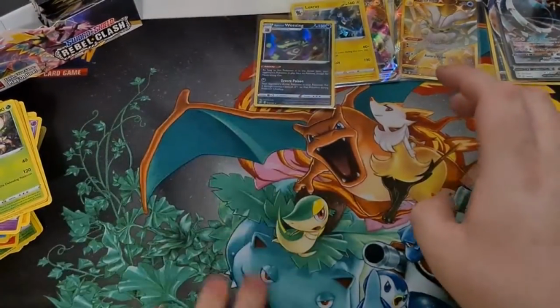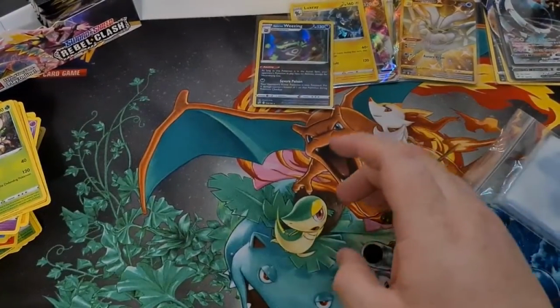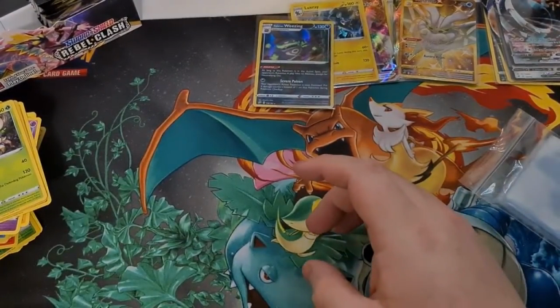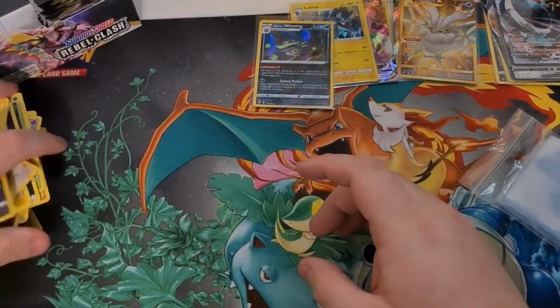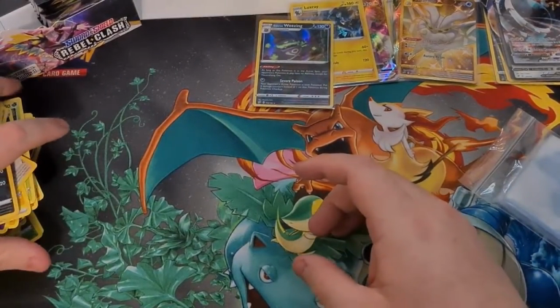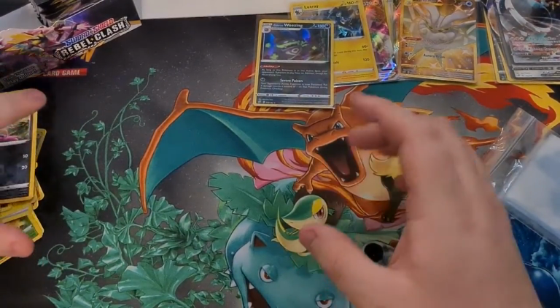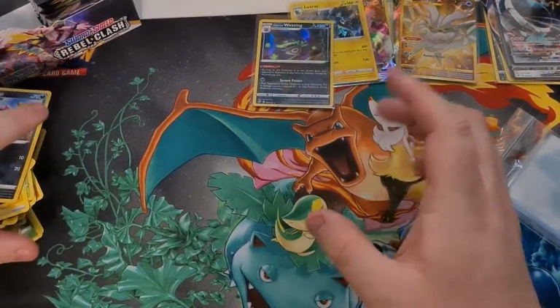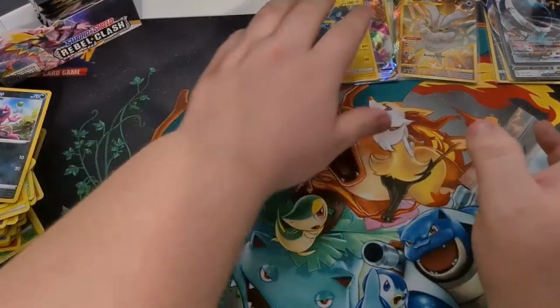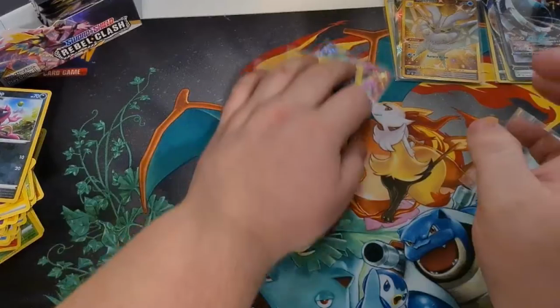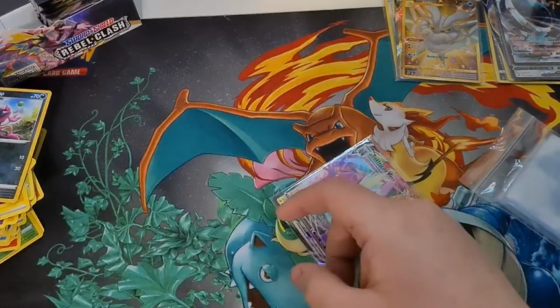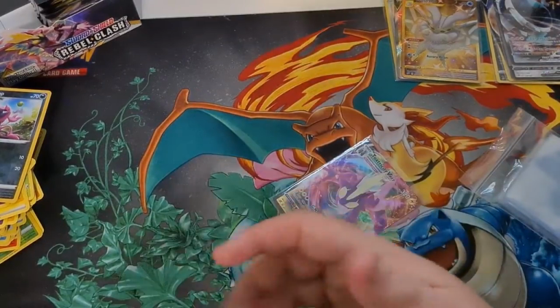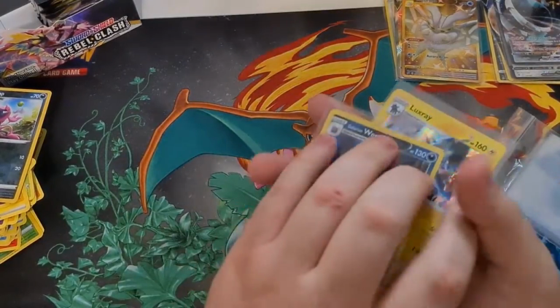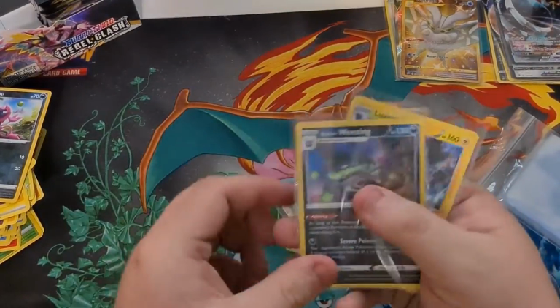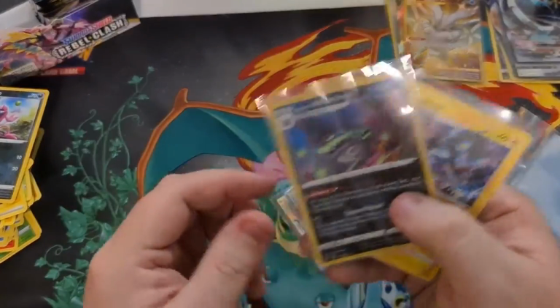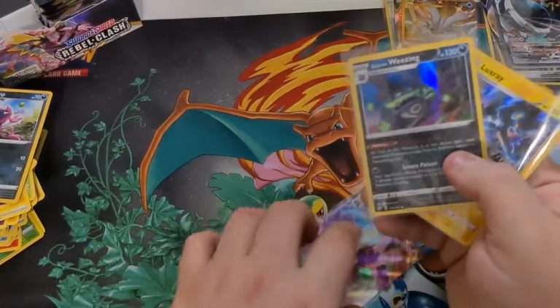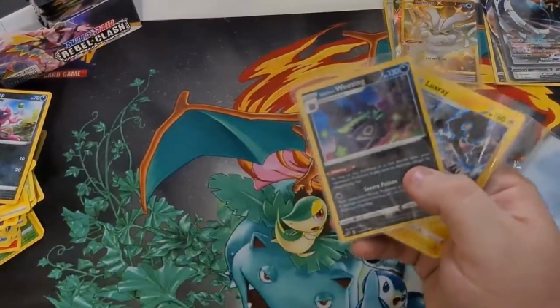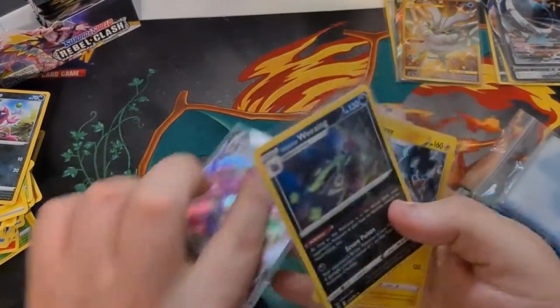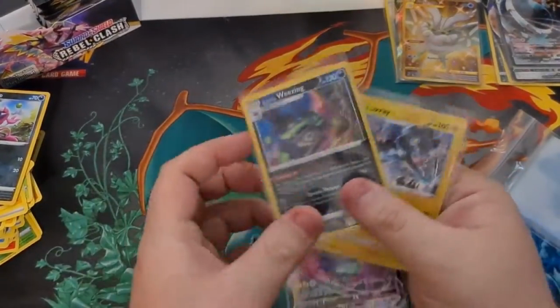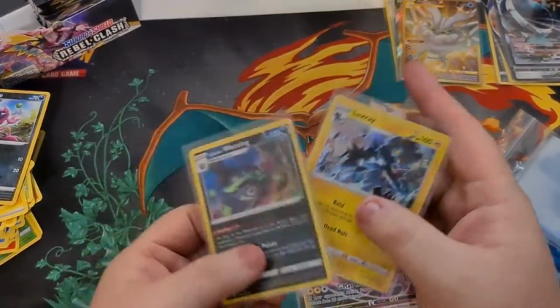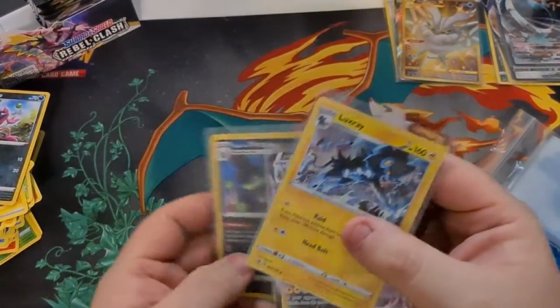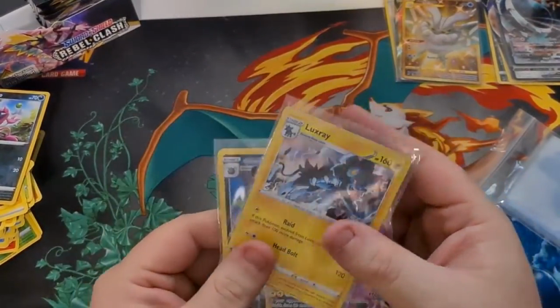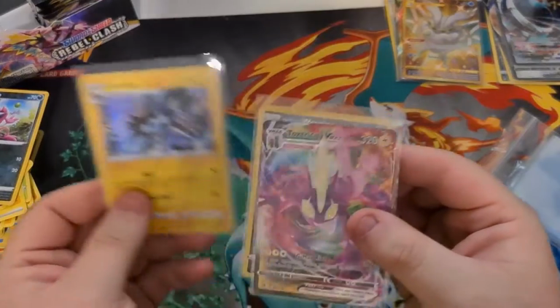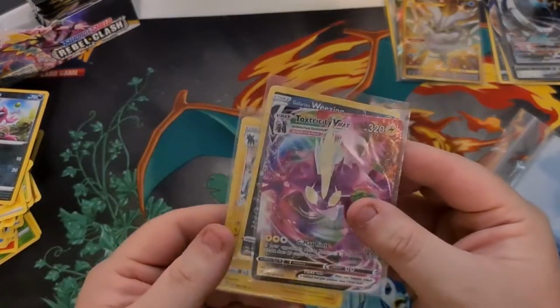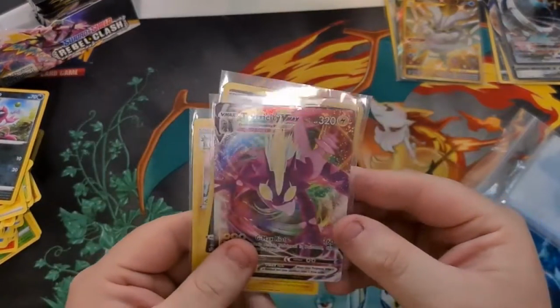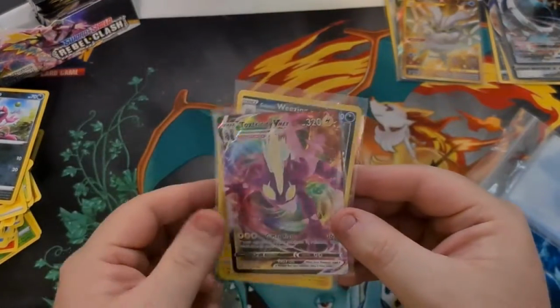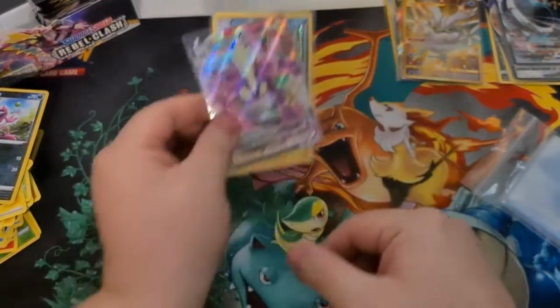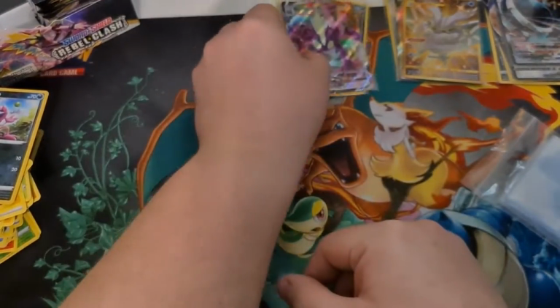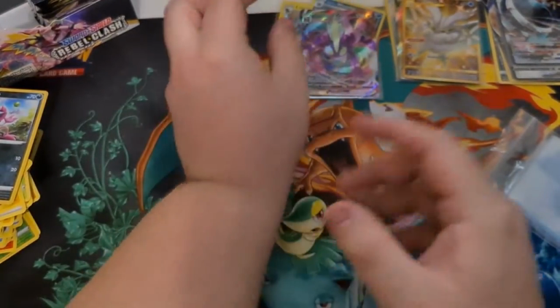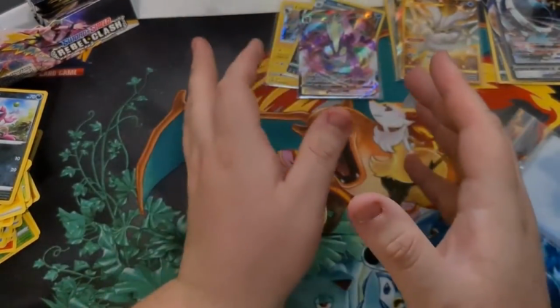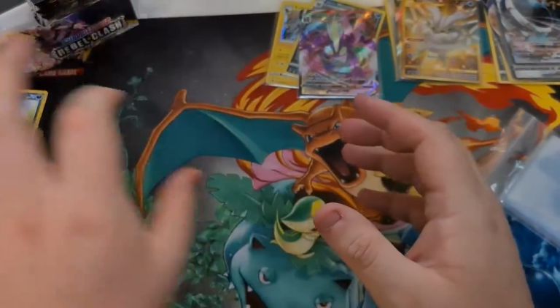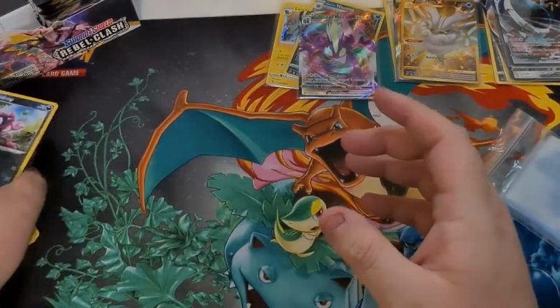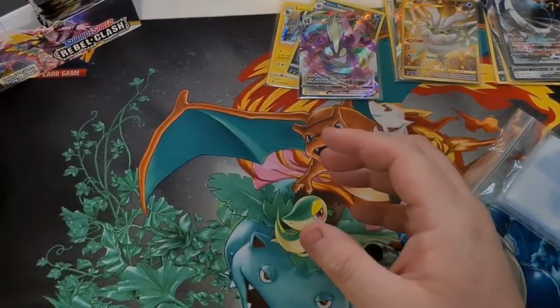Recap — very small one for this part. So we got our Weezing, our Luxray, and our Toxtricity VMAX. Out of nine packs, we only packed three good cards in that one, but that is okay.